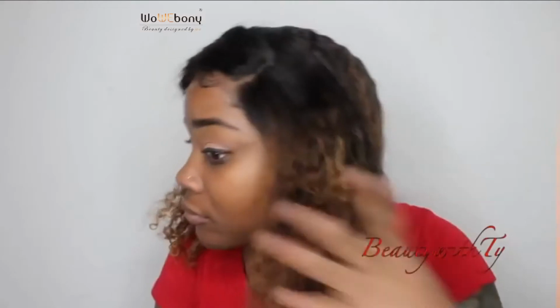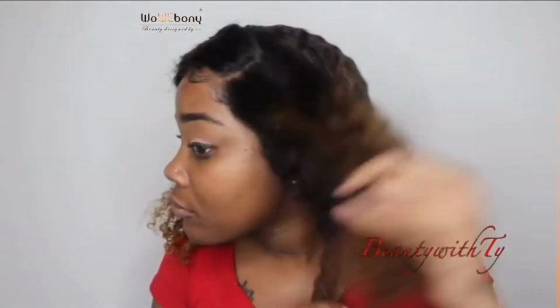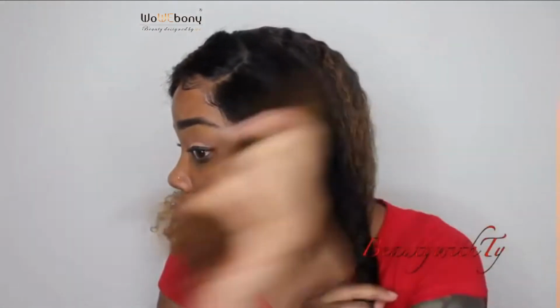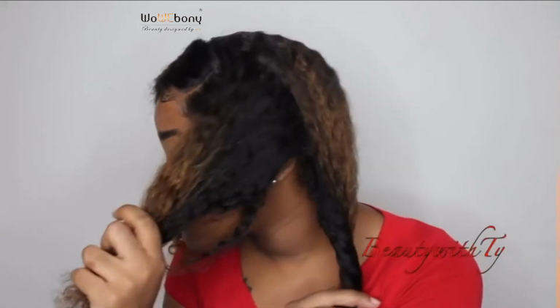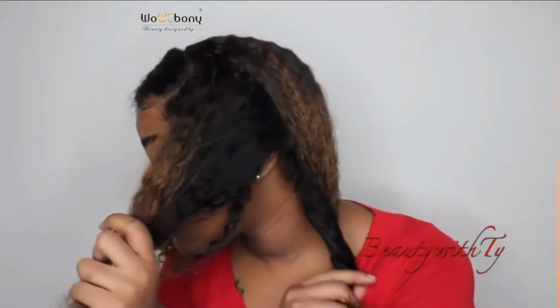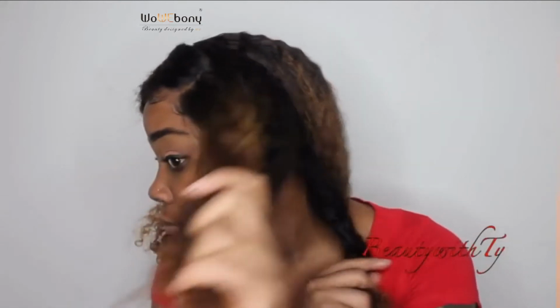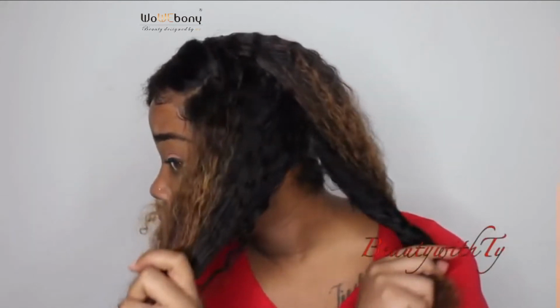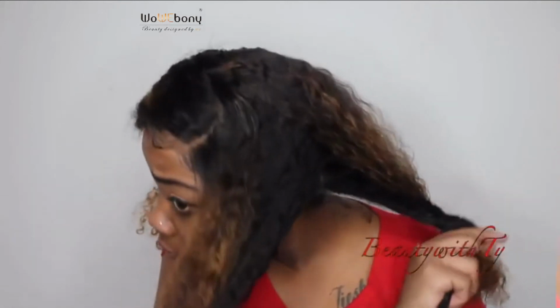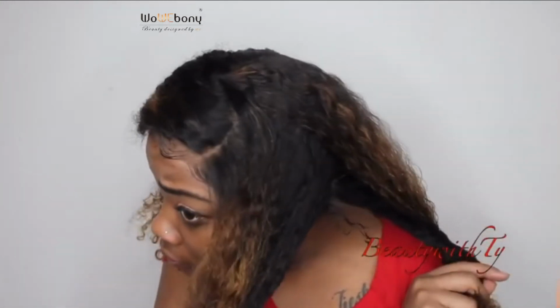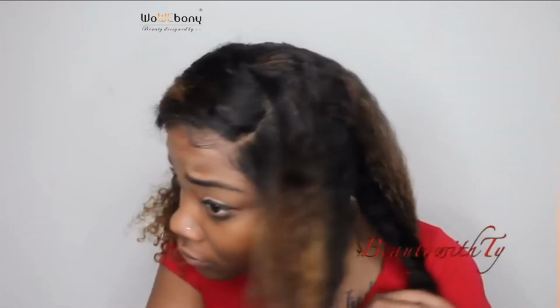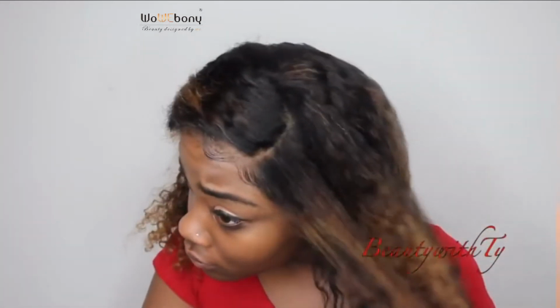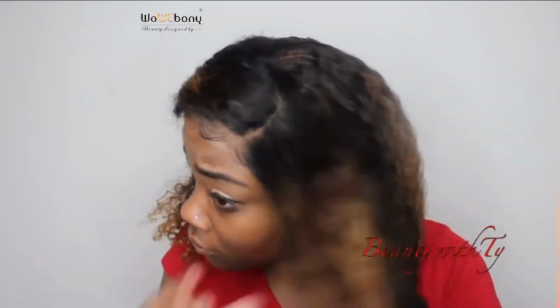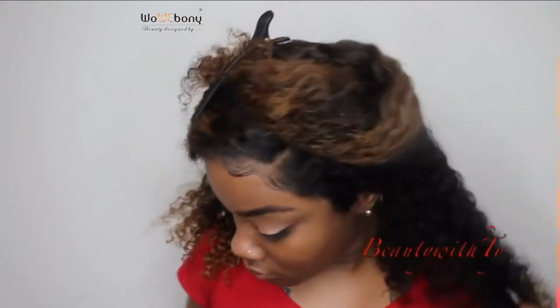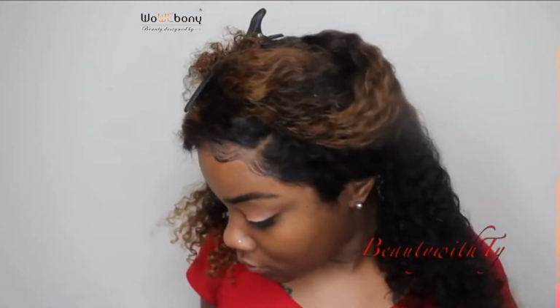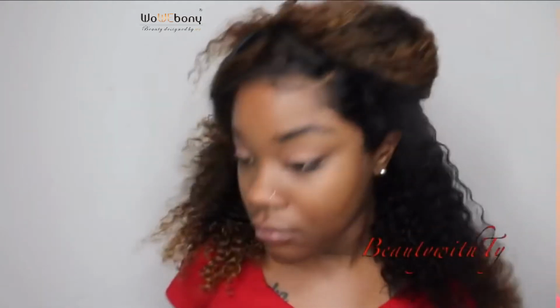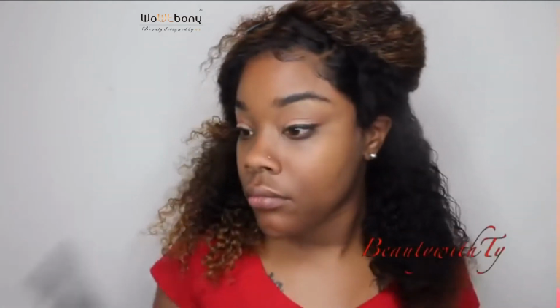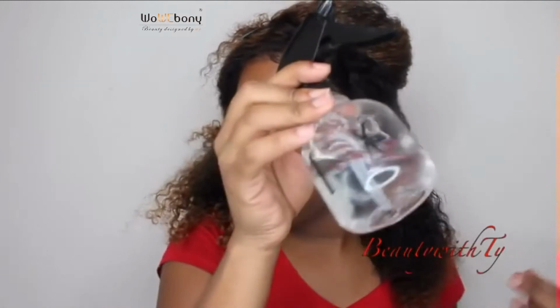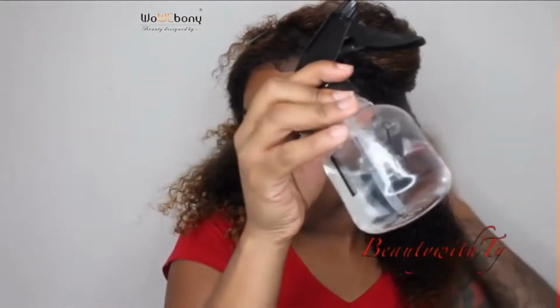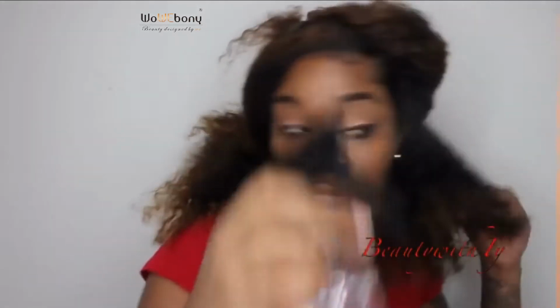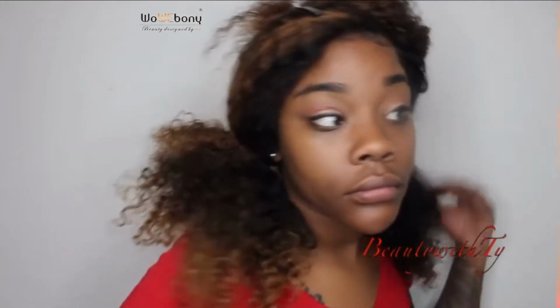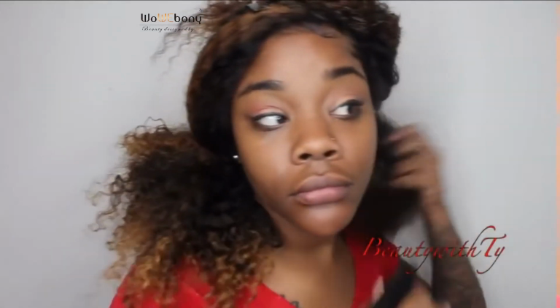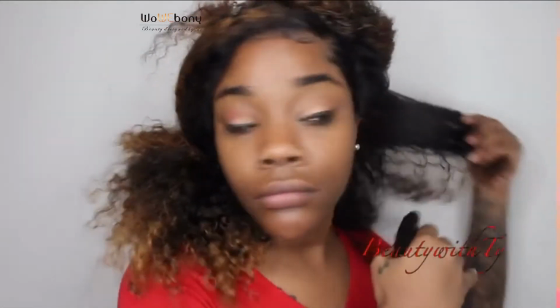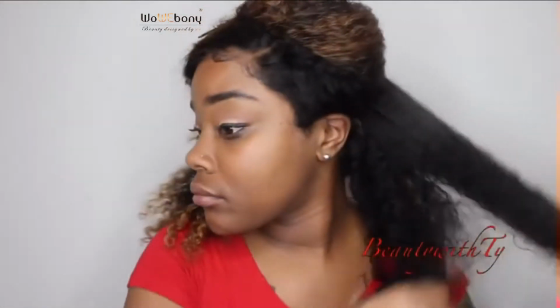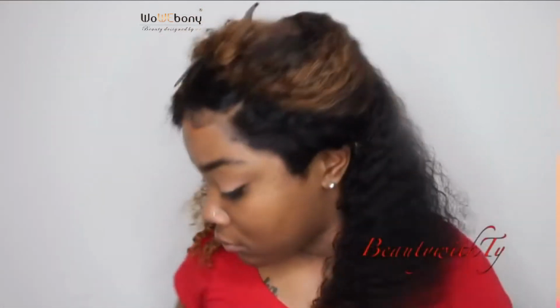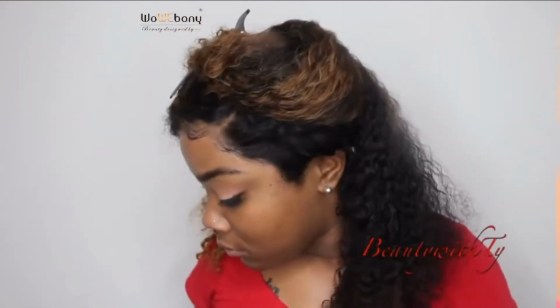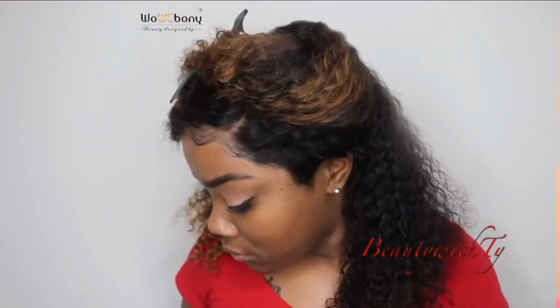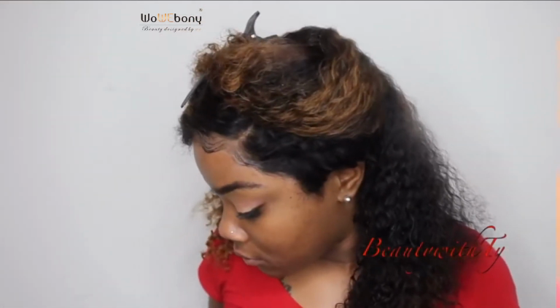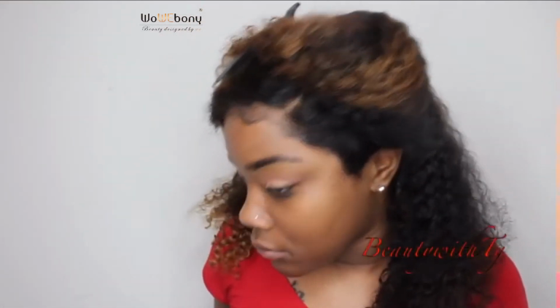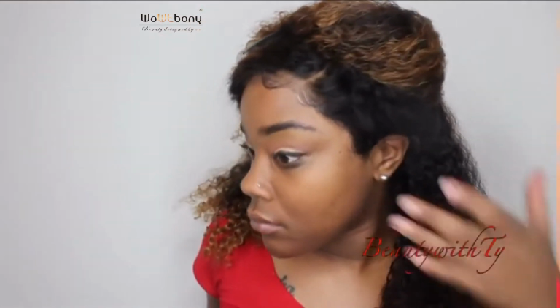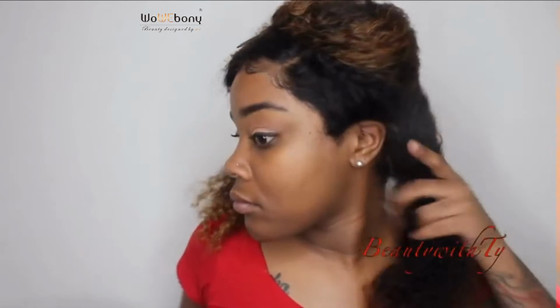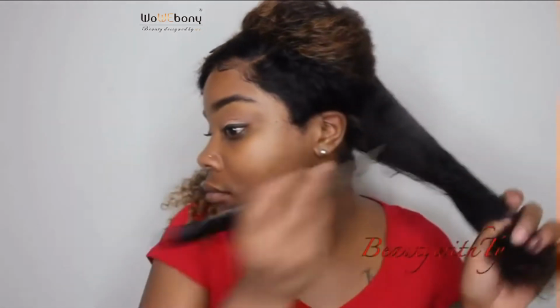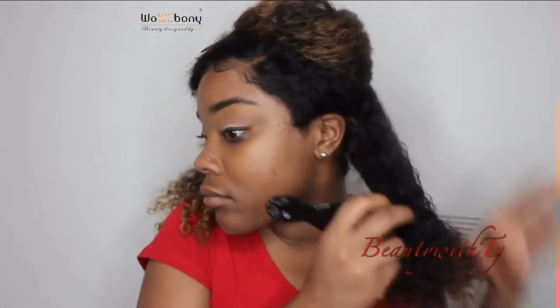I did use my hot comb to get the front really flat, and I did that in layers. Here I'm just sectioning off my hair from the back to the front so I can define my curls.